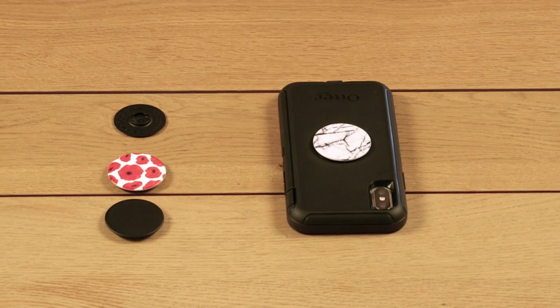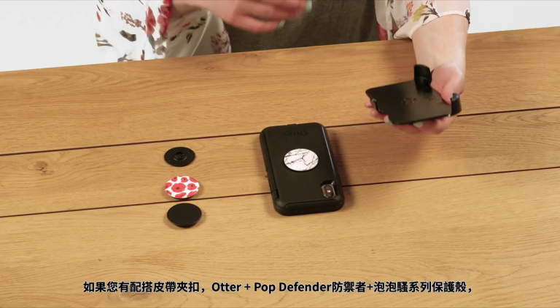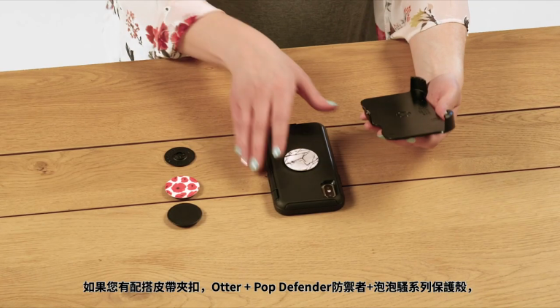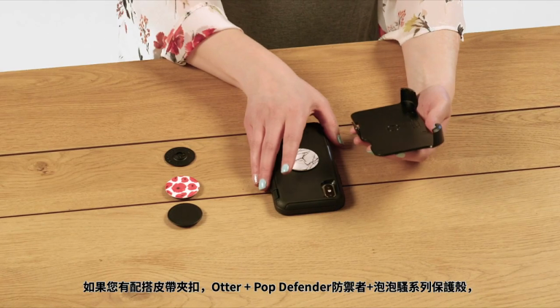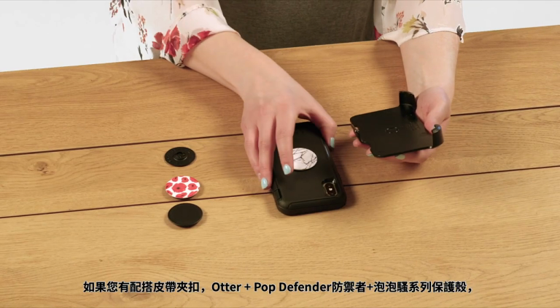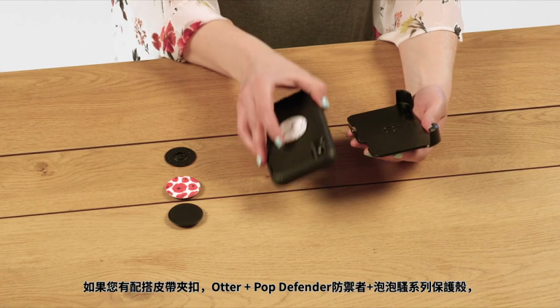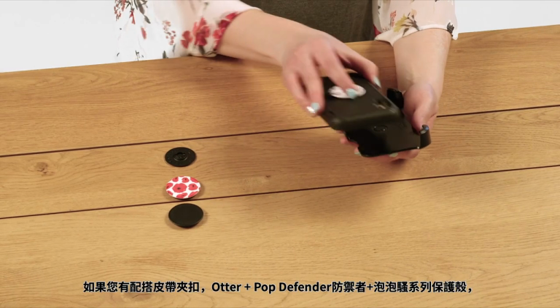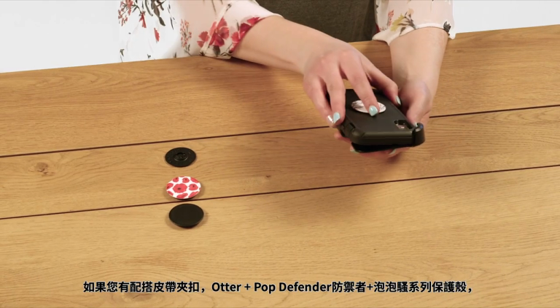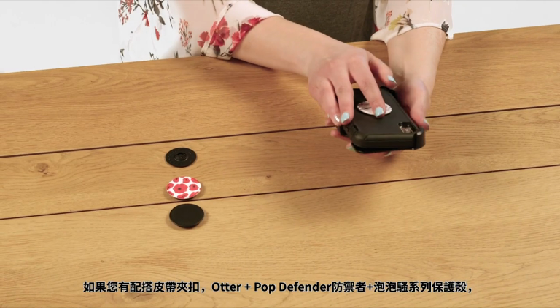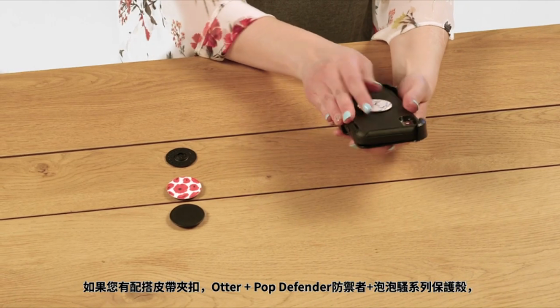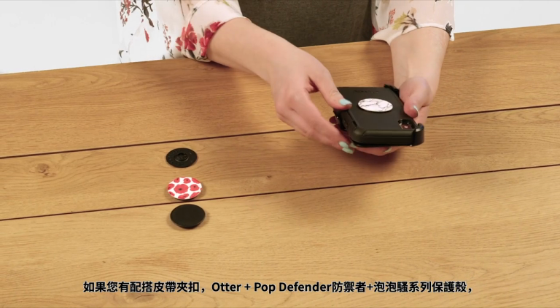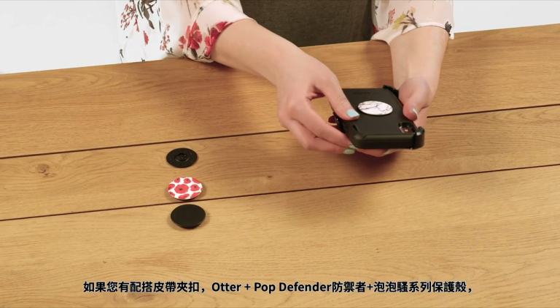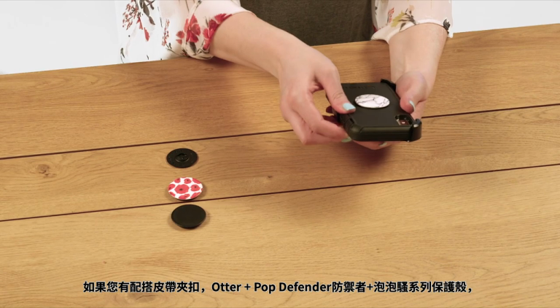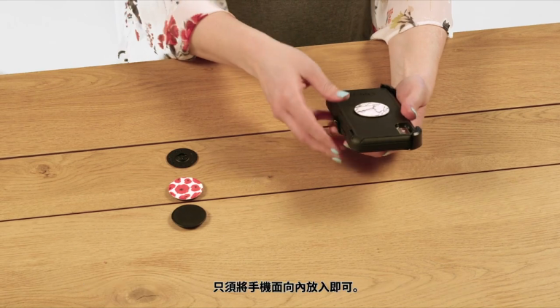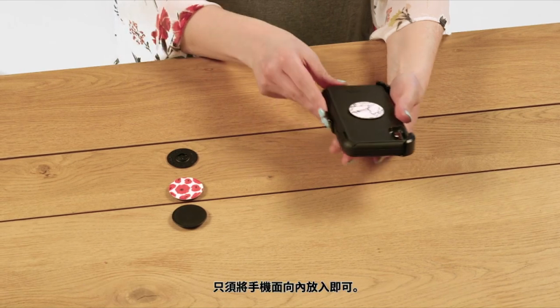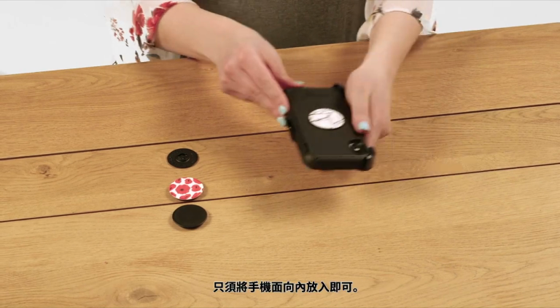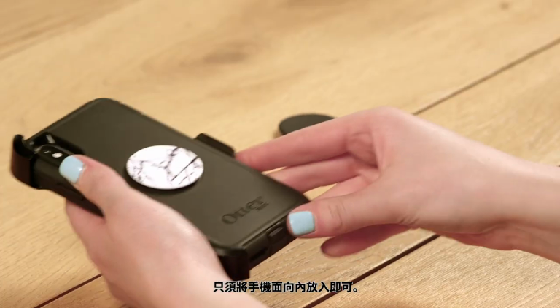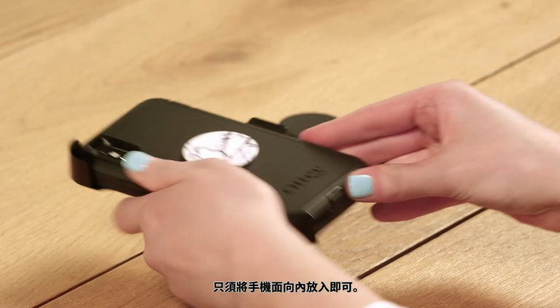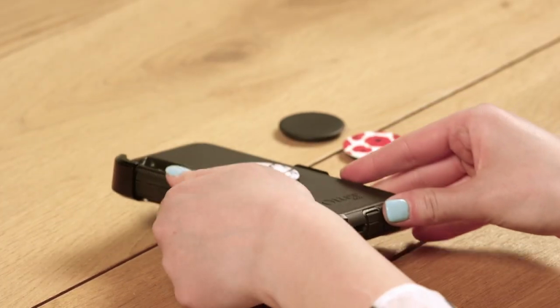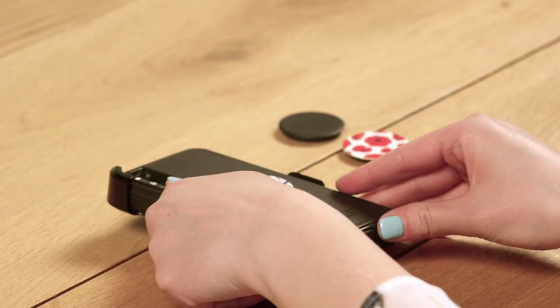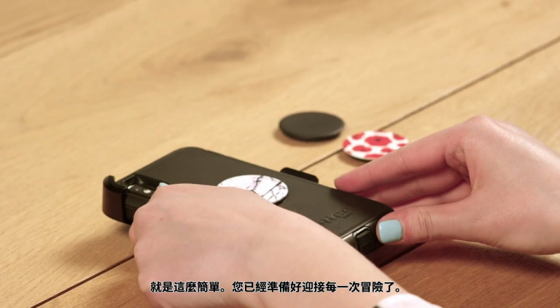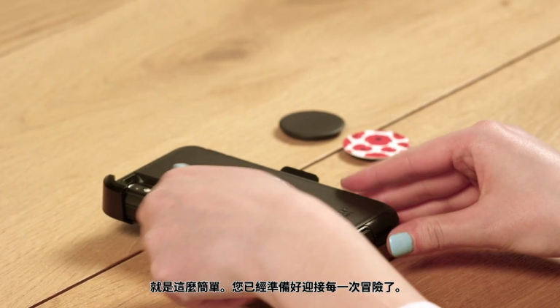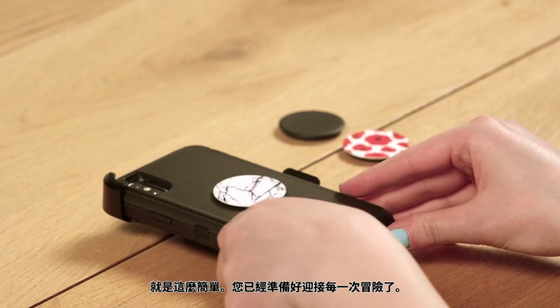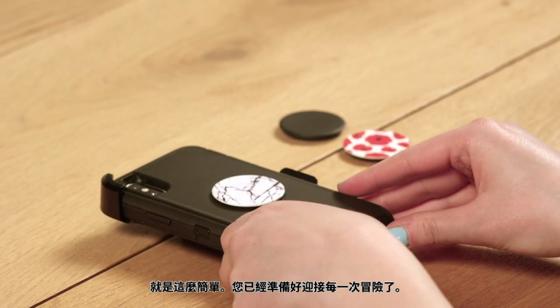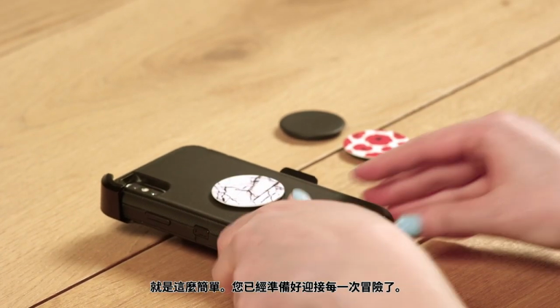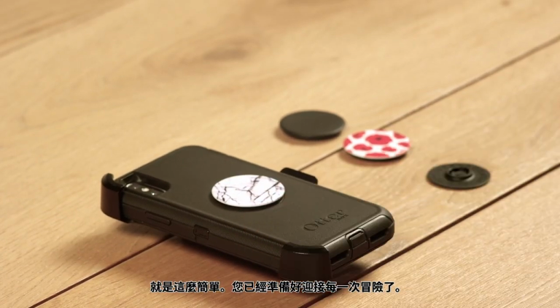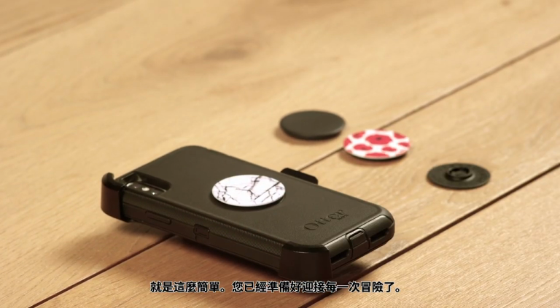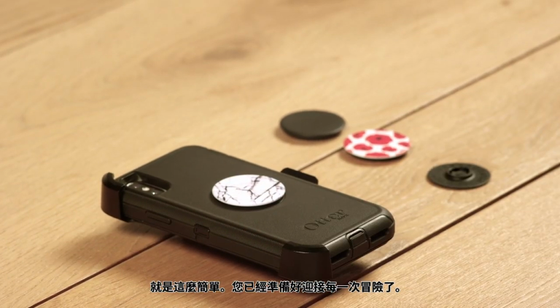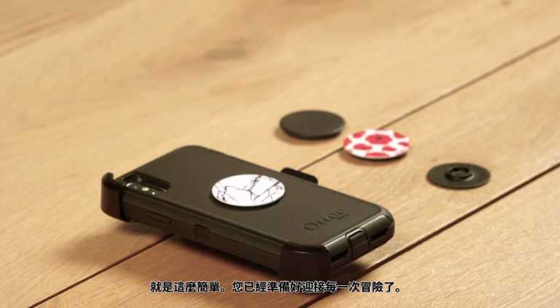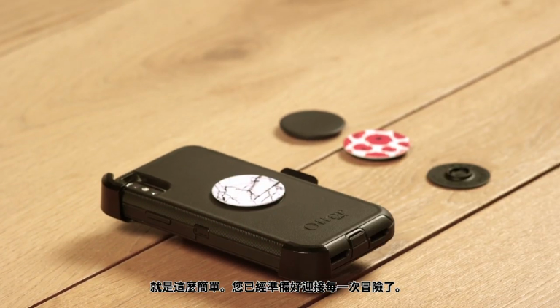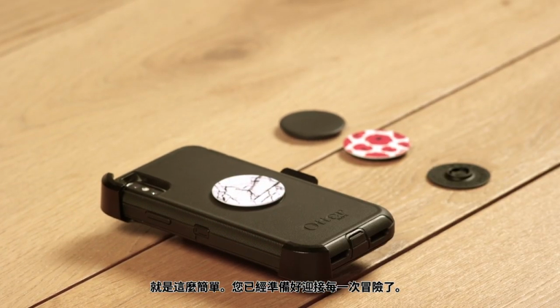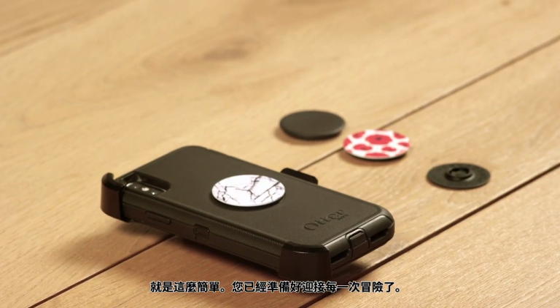If you have a holster, the Otter Plus Pop Defender Series will work face in. That's it! You're prepped and ready for every adventure. Until next time.